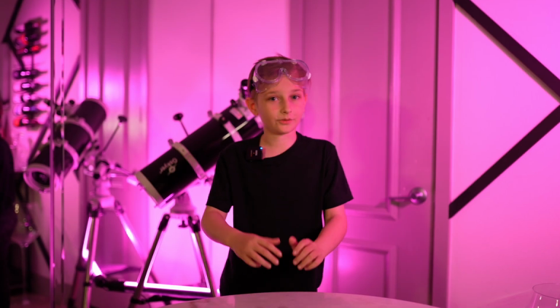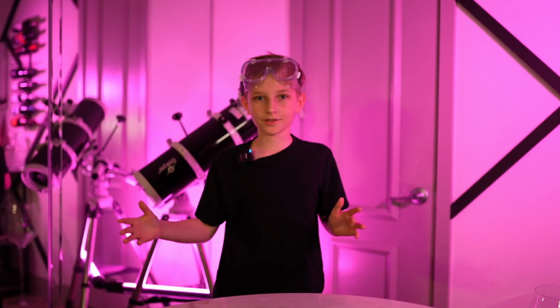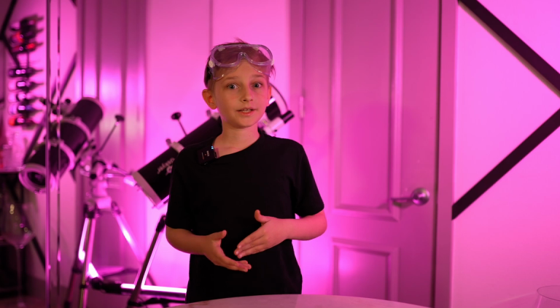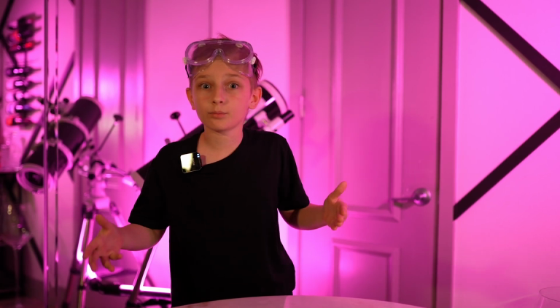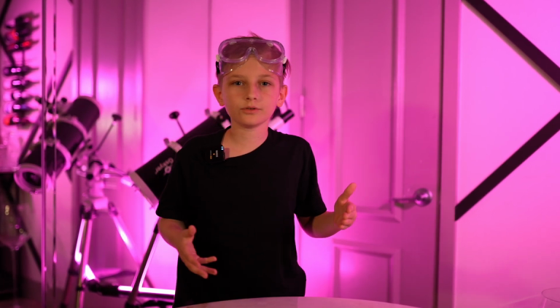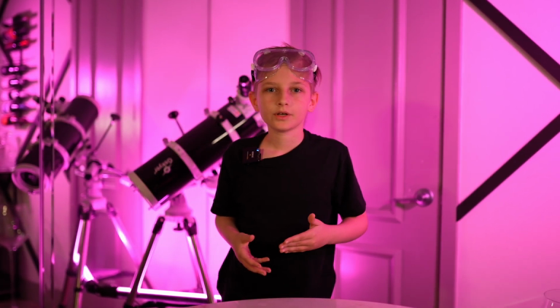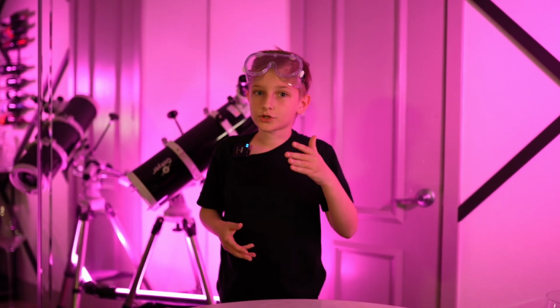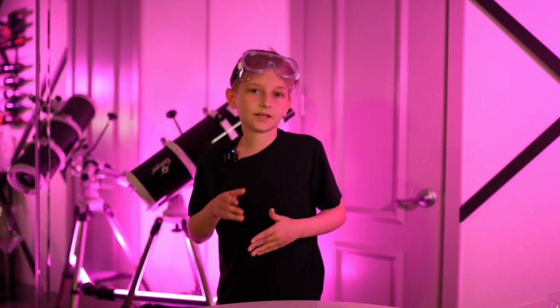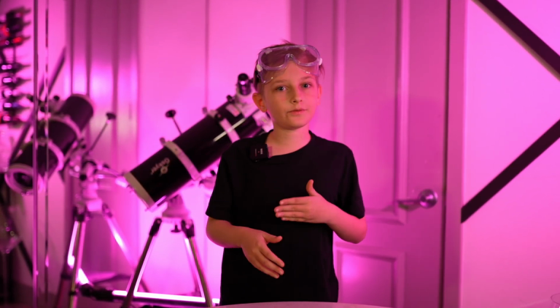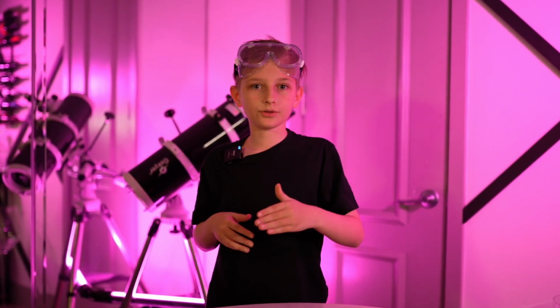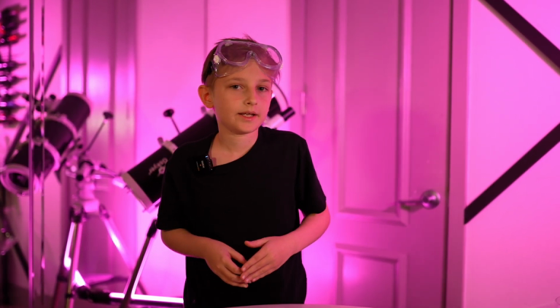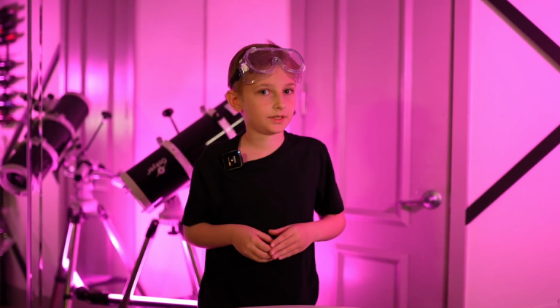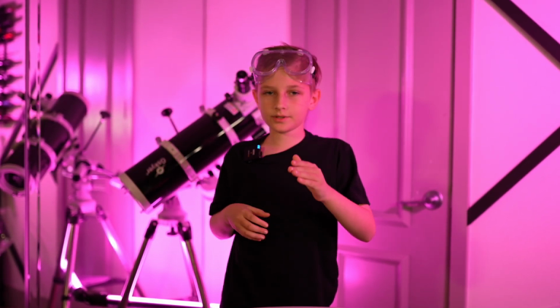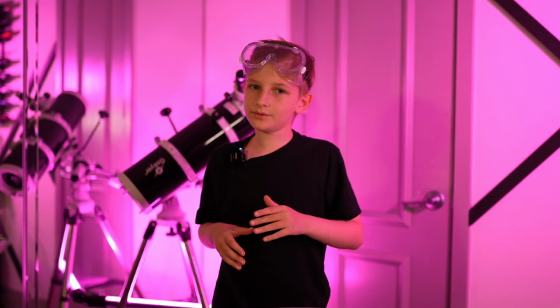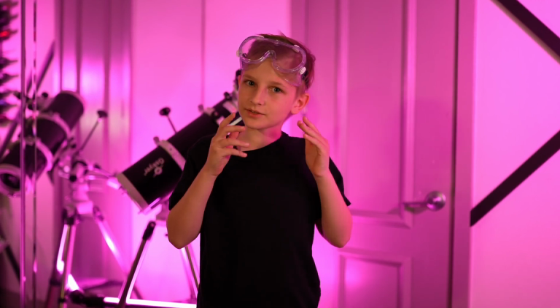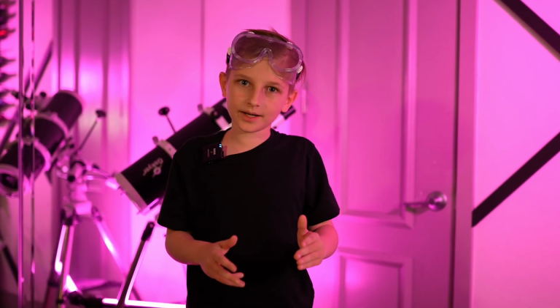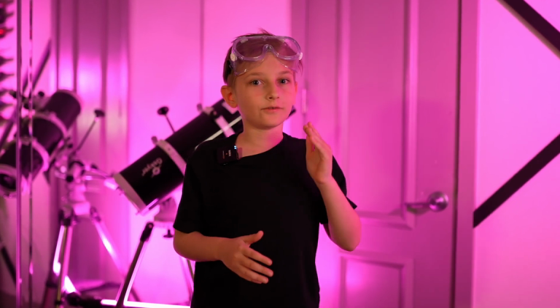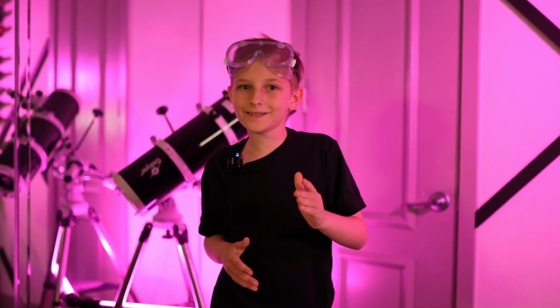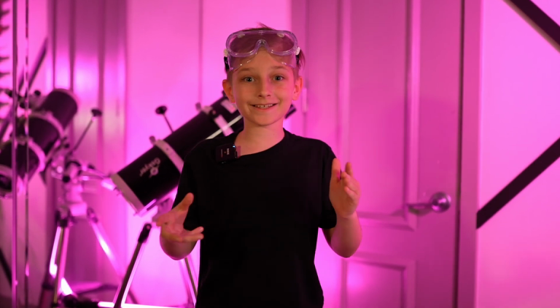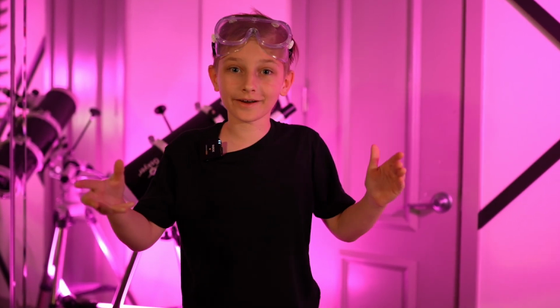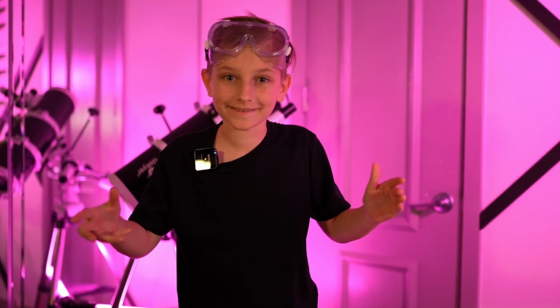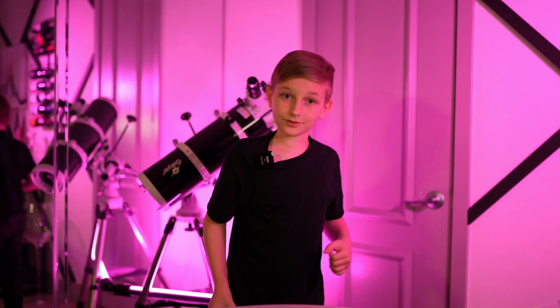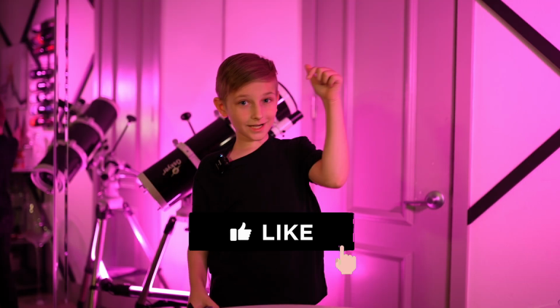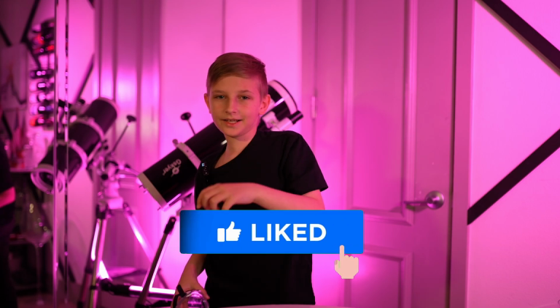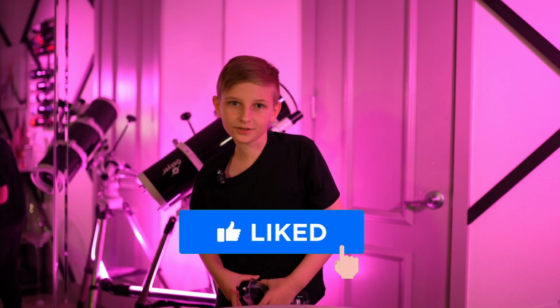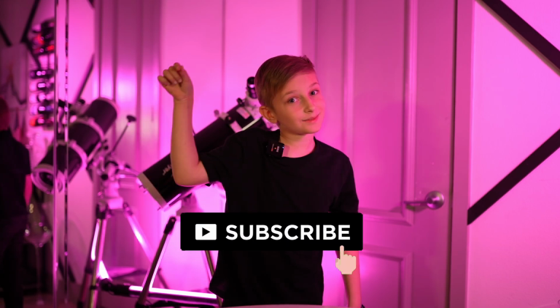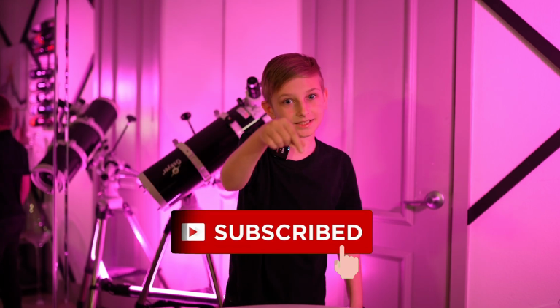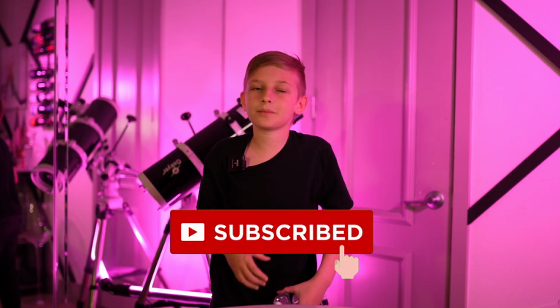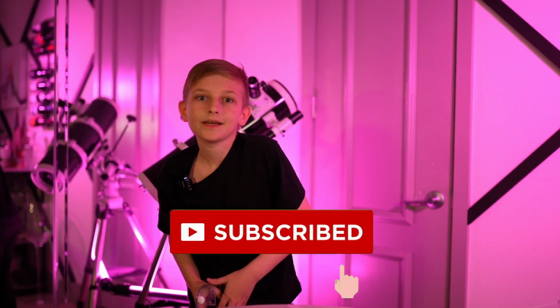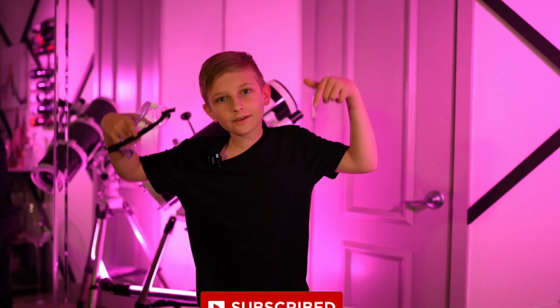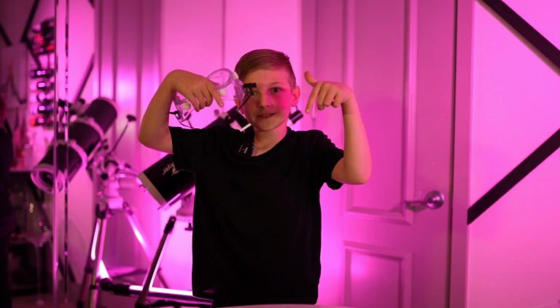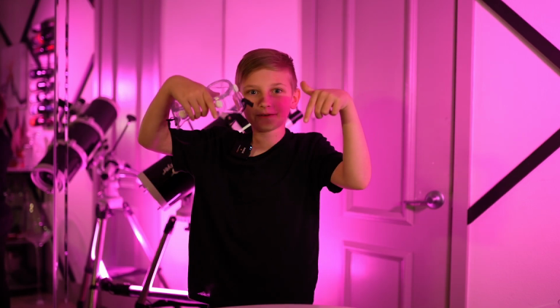There we have it. It's a fireproof balloon. You can try this at home with an adult, and by doing this, you can surprise your family and even friends. Now, smash that like button, smash that subscribe button, and leave a comment down below.